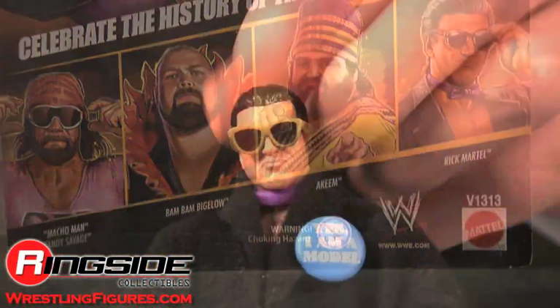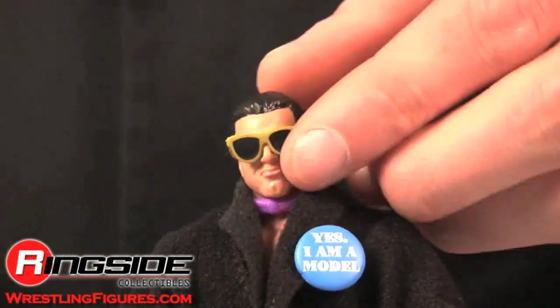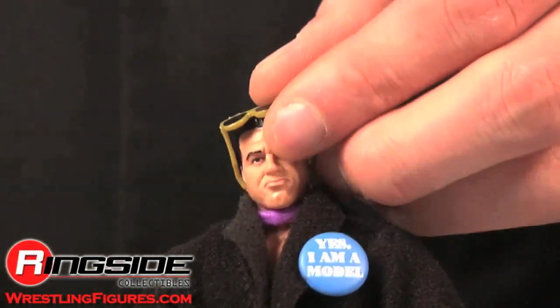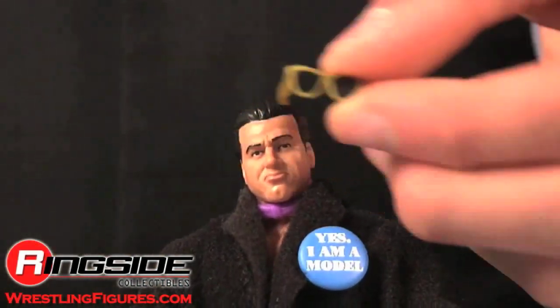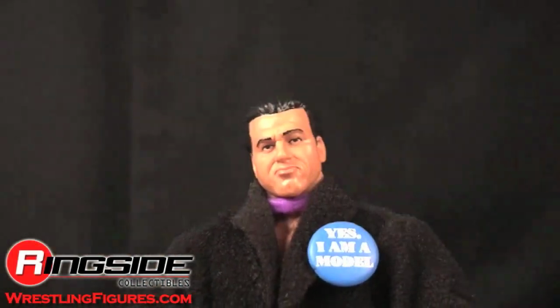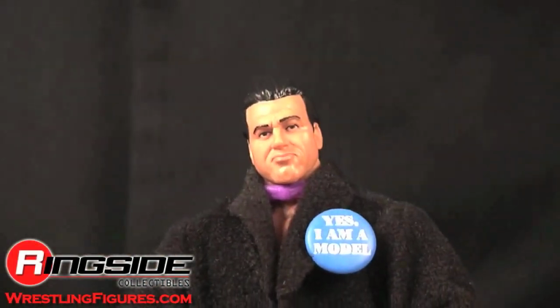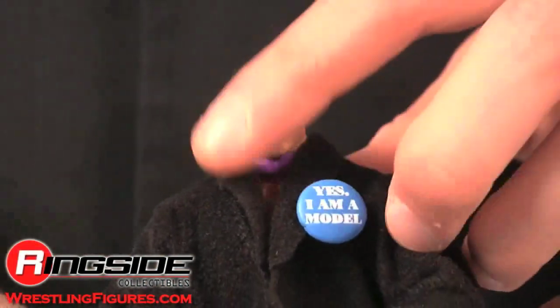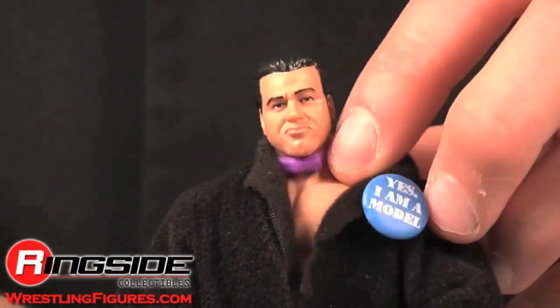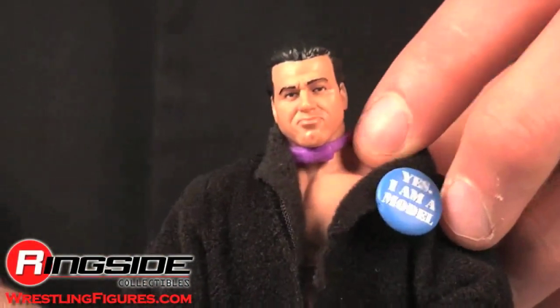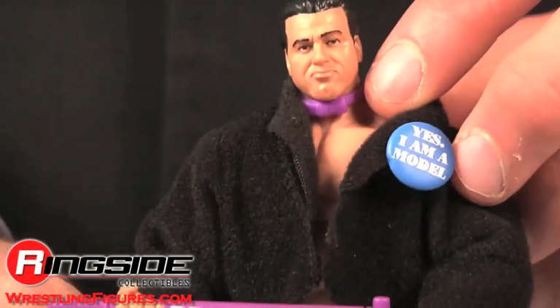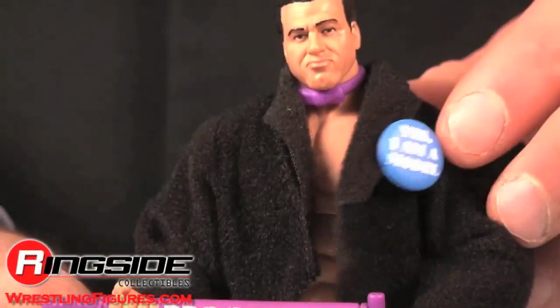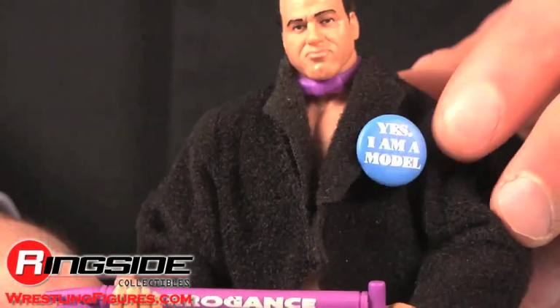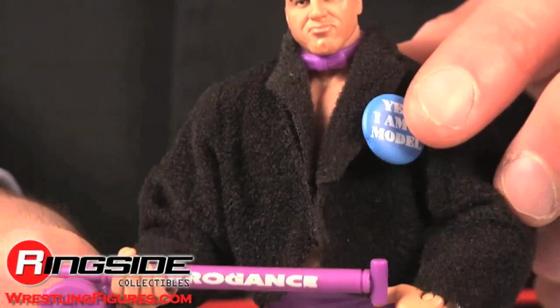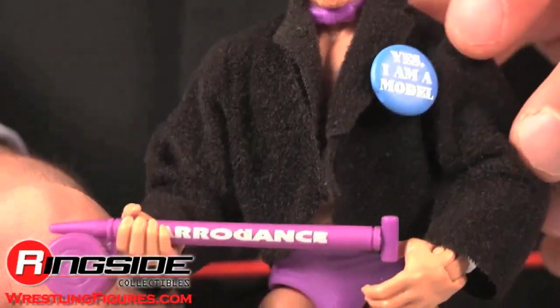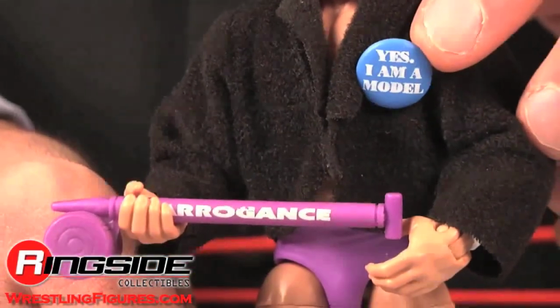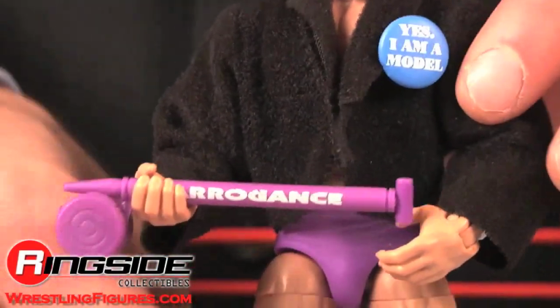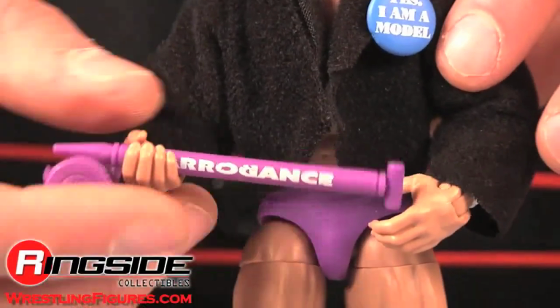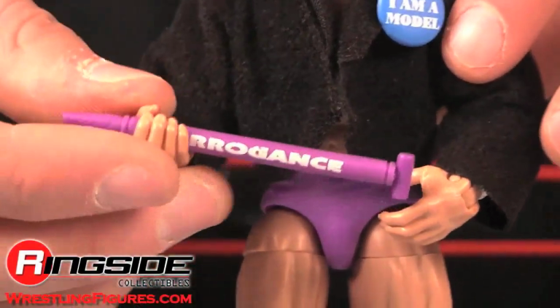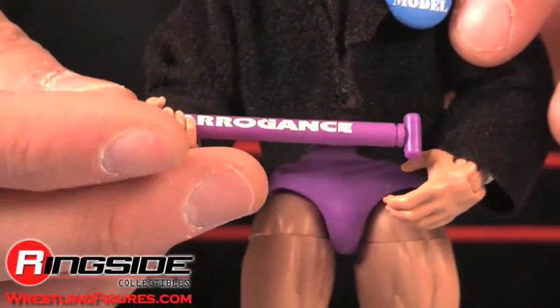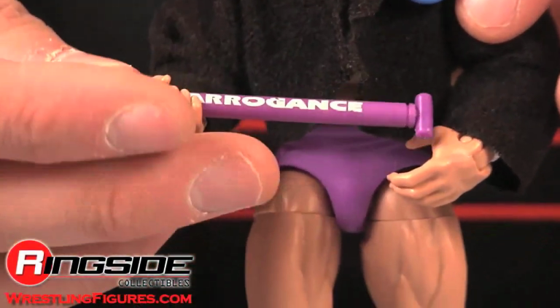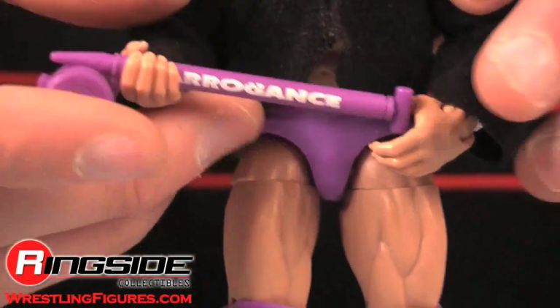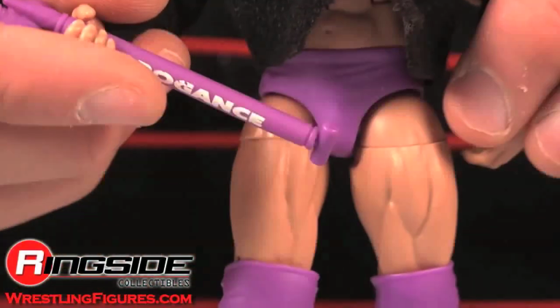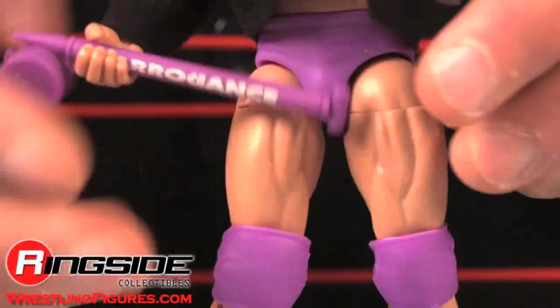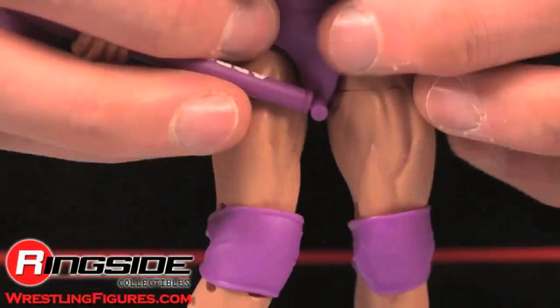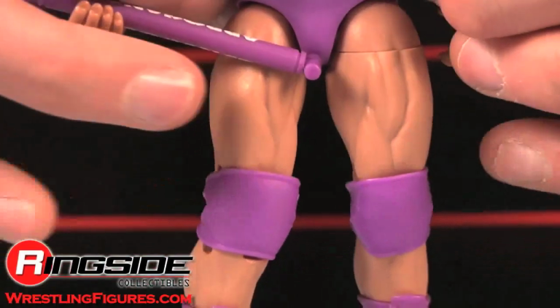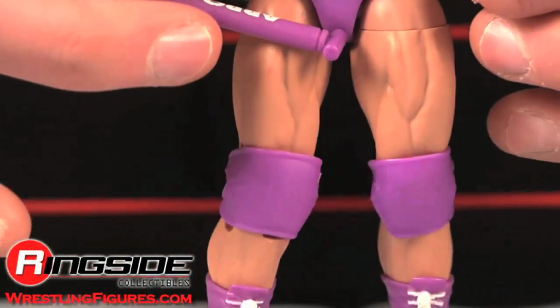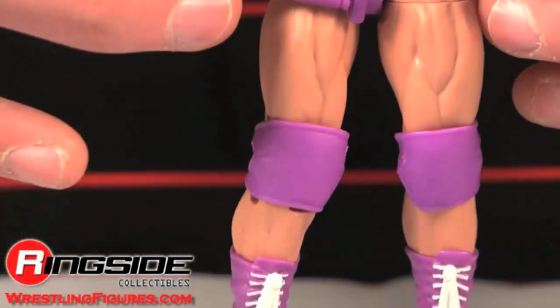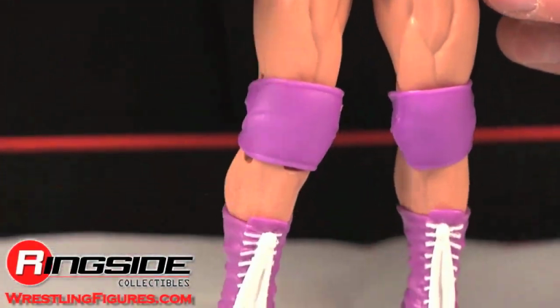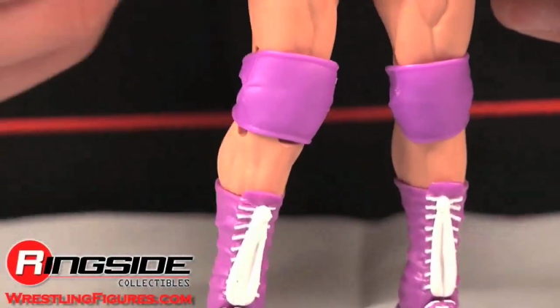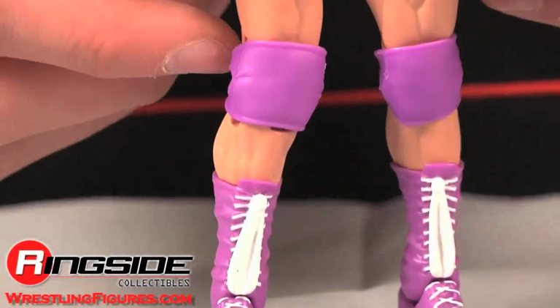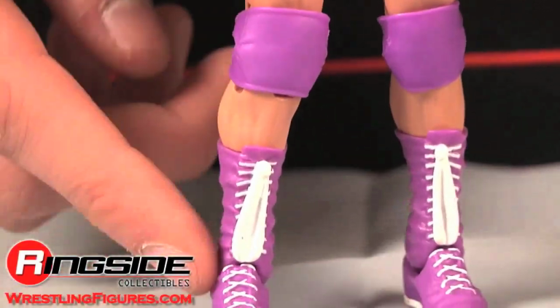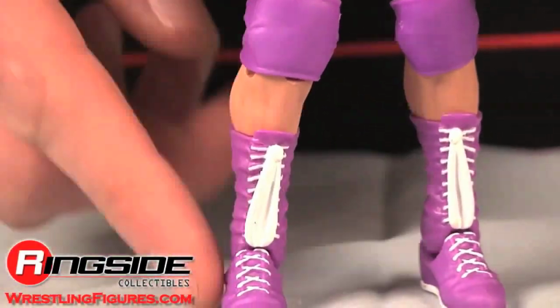He has an extremely good-looking head scan with removable sunglasses and a purple bow tie. His jacket is black. Yes, he is a model. And he is equipped with arrogance spray. His trunks are purple and he has purple boots with white tassels.